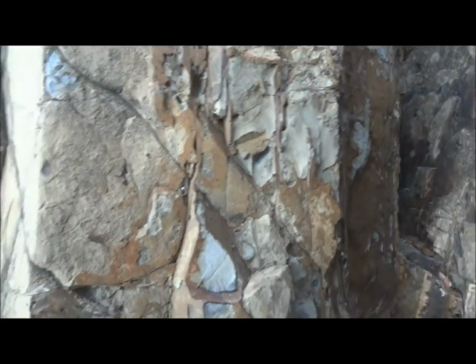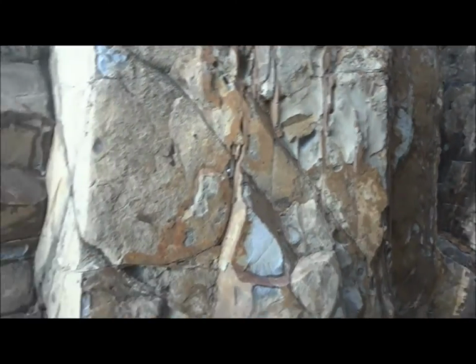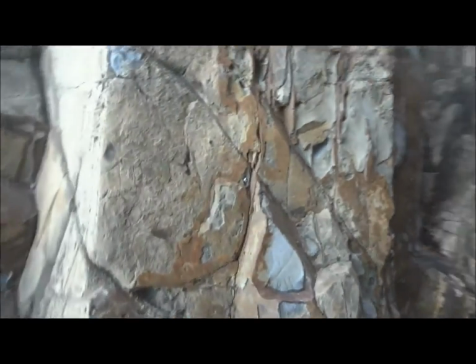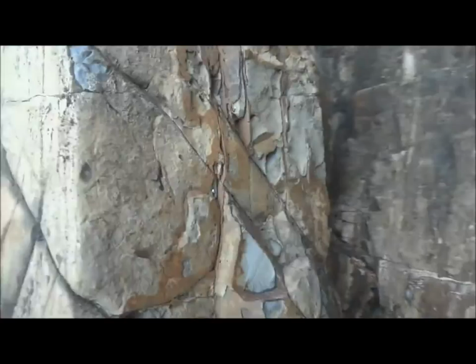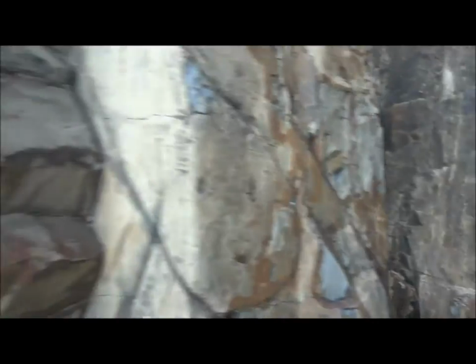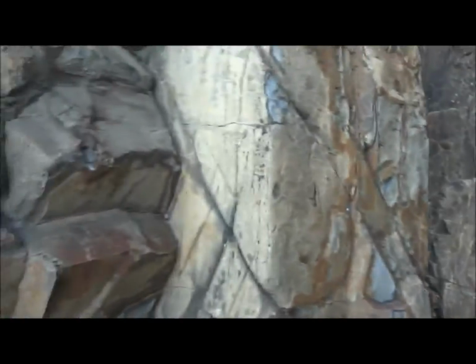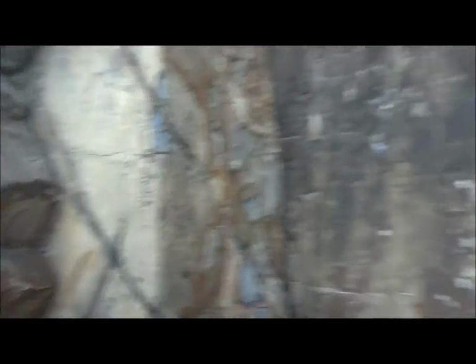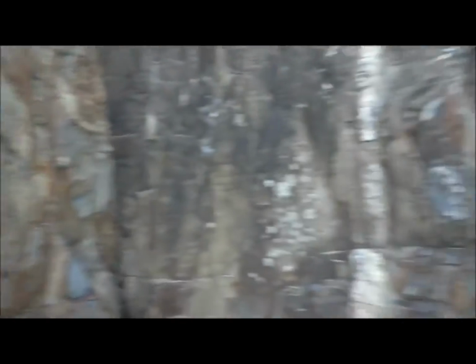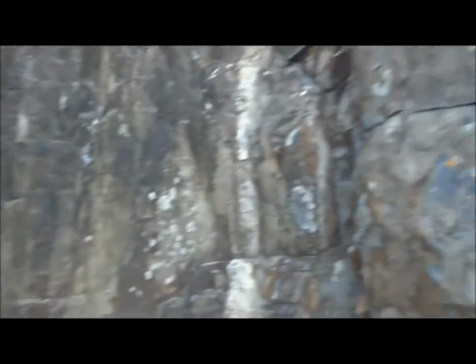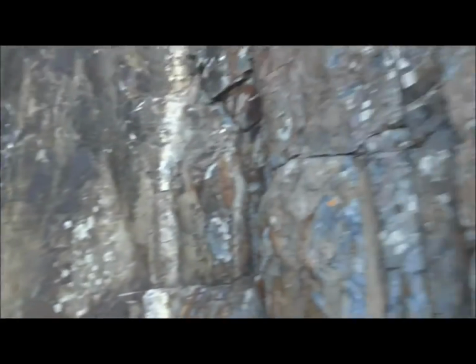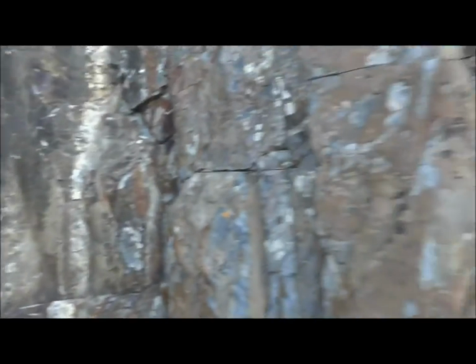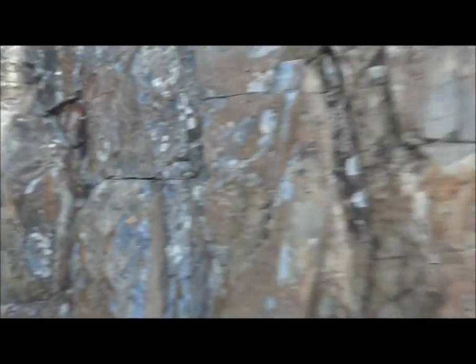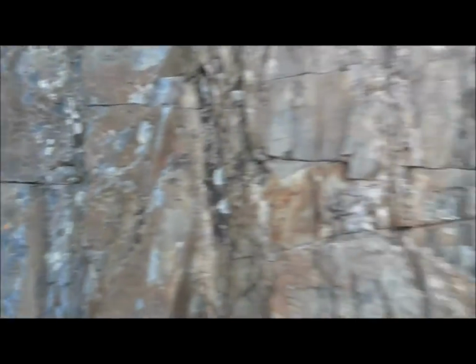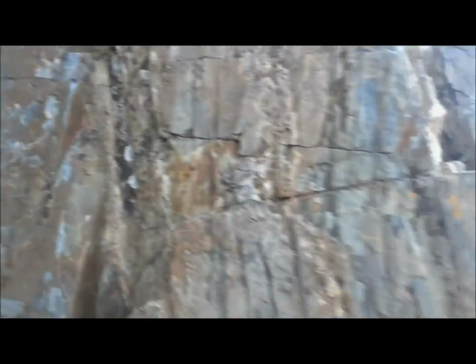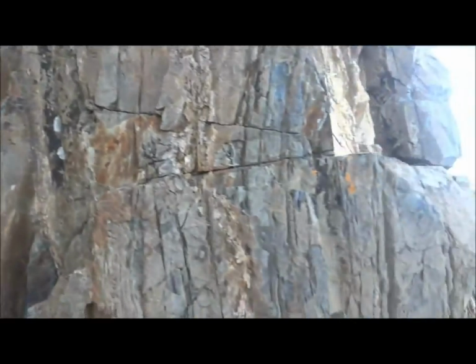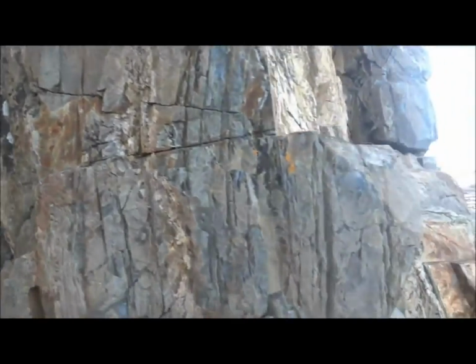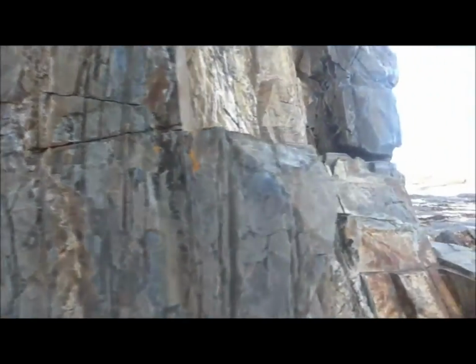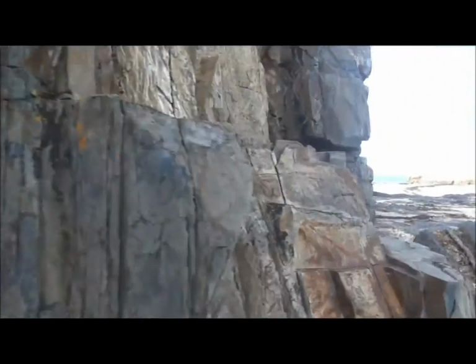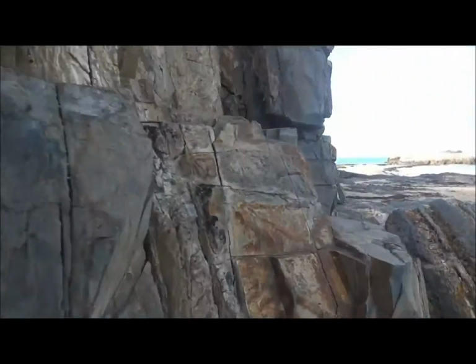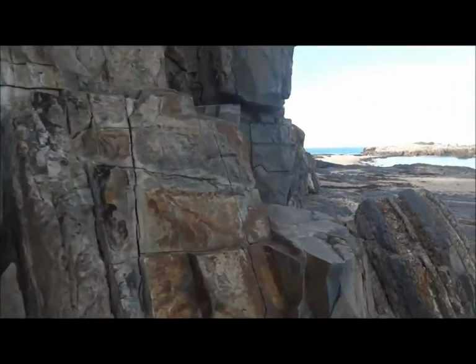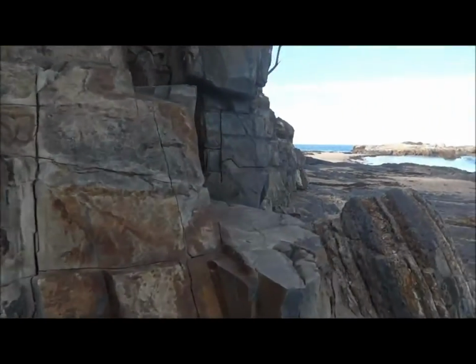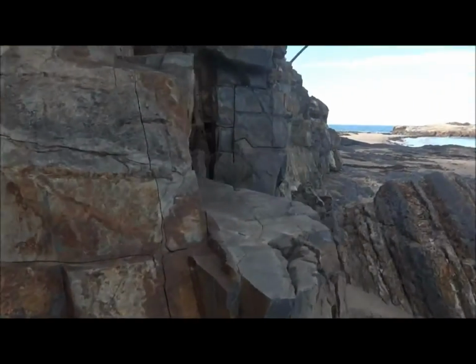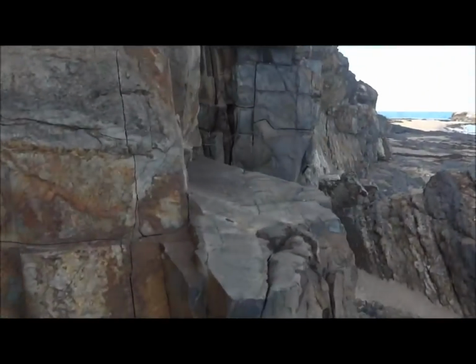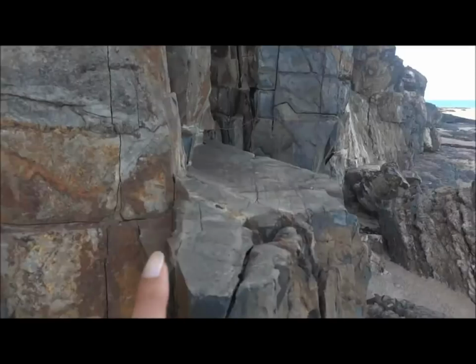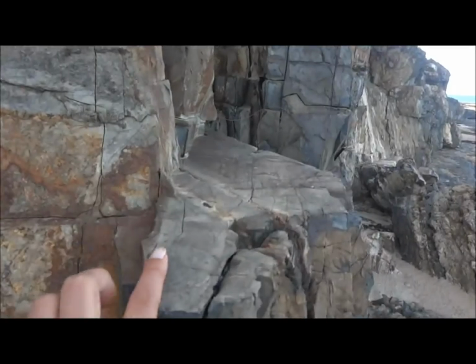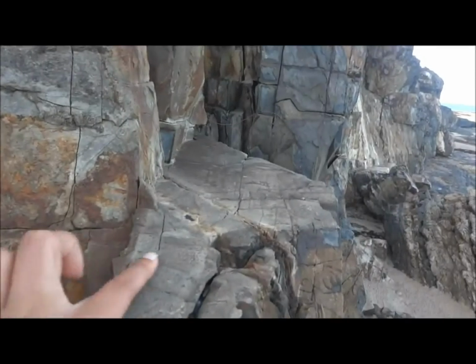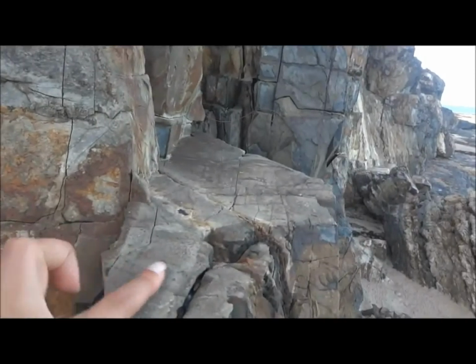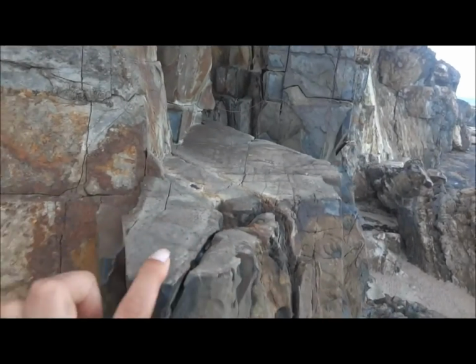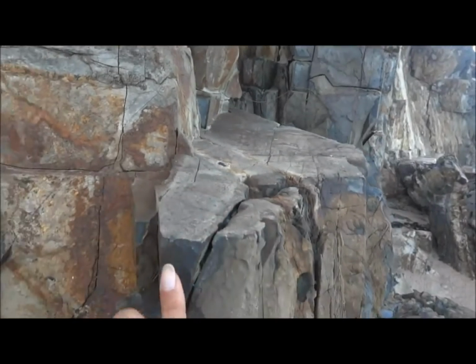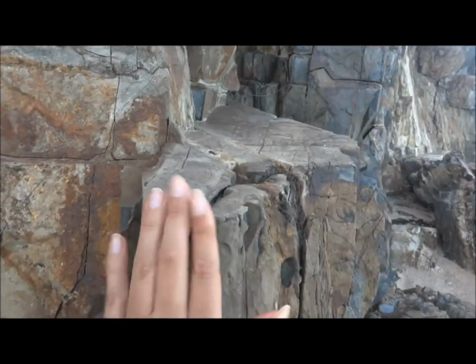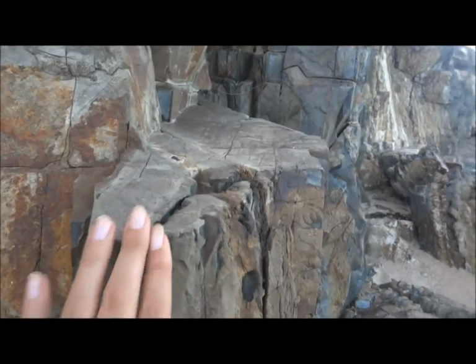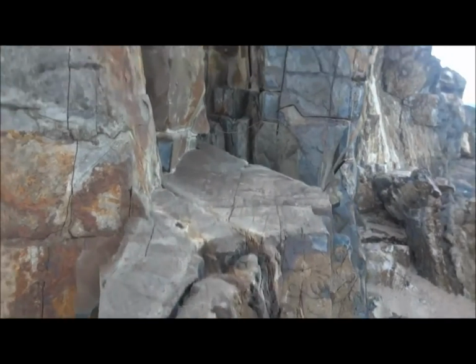It does look like it's man-made, but who knows. This part is very flat, doesn't look natural. What do you think?